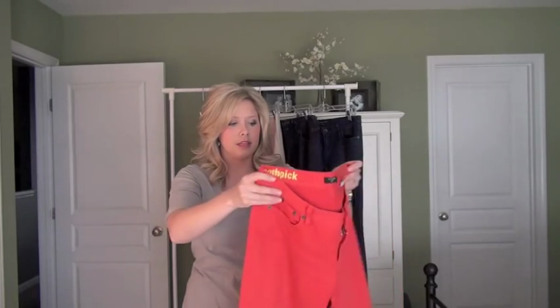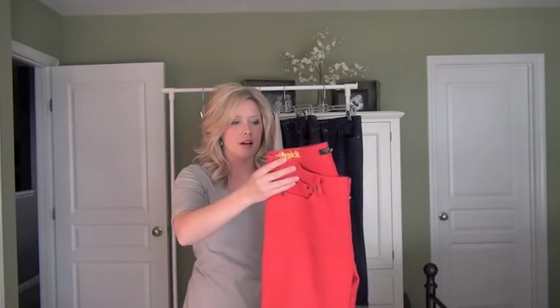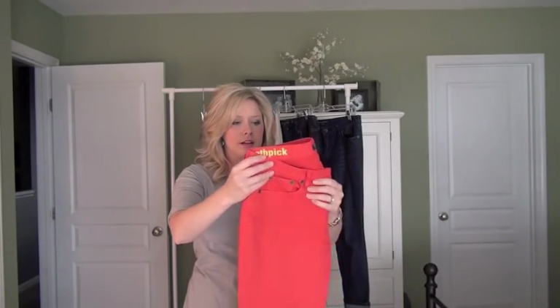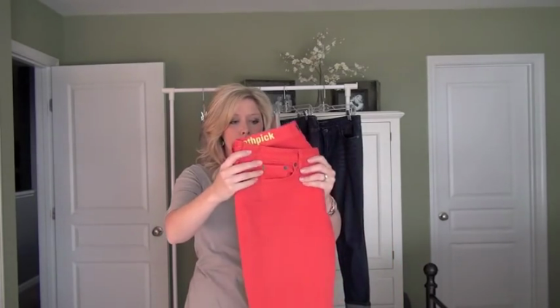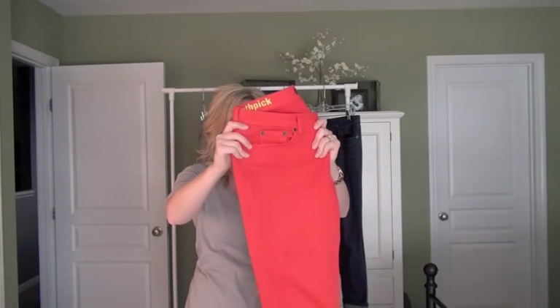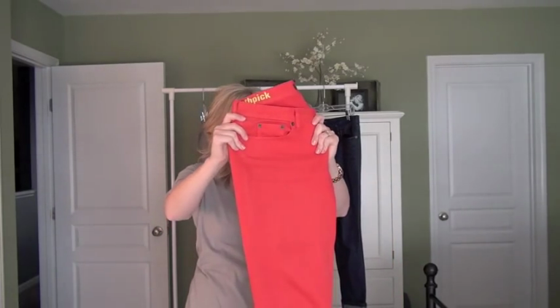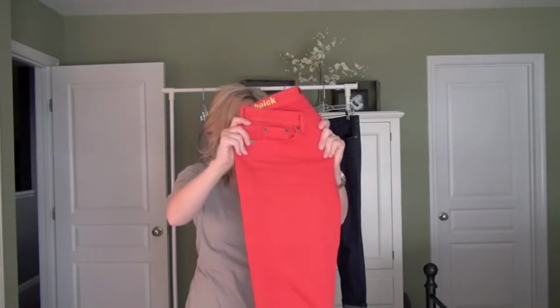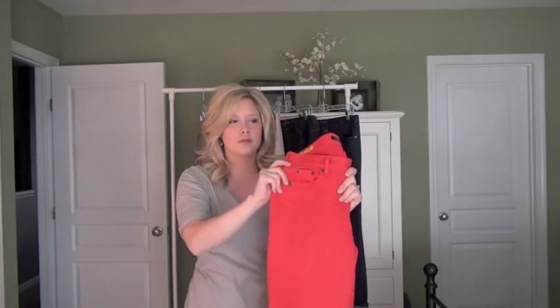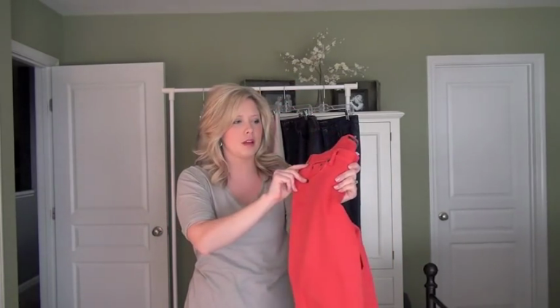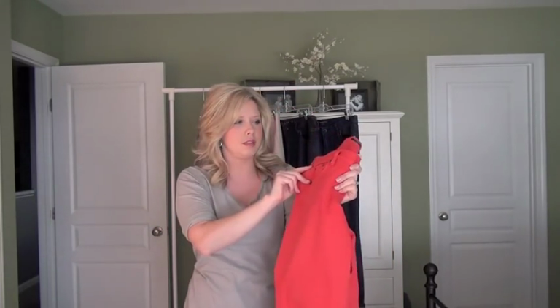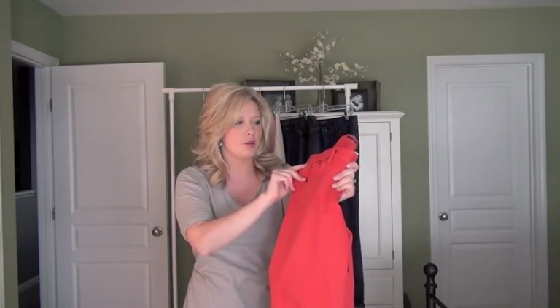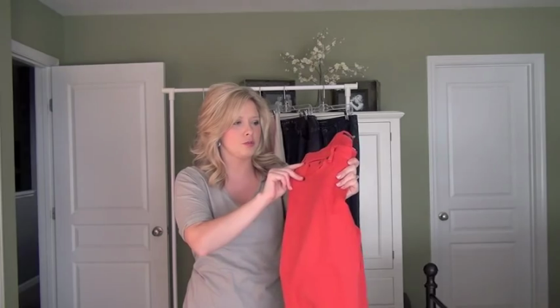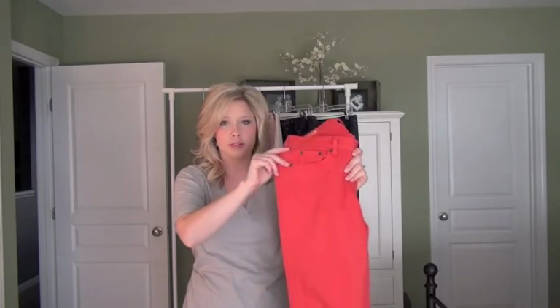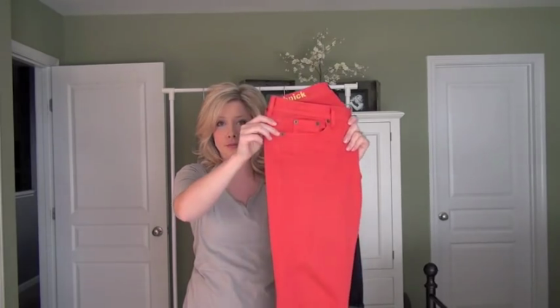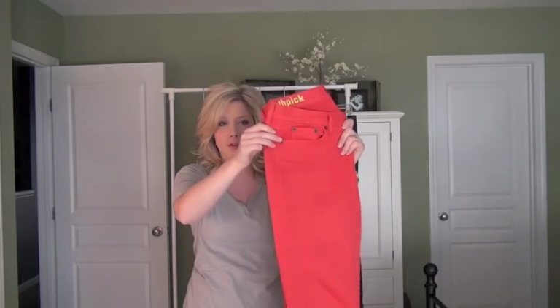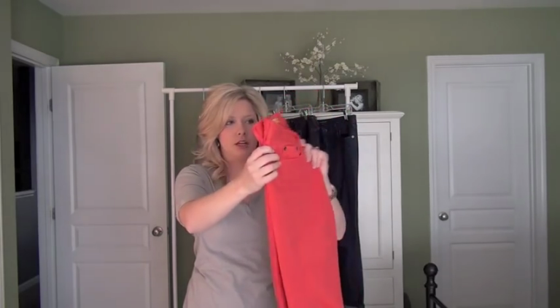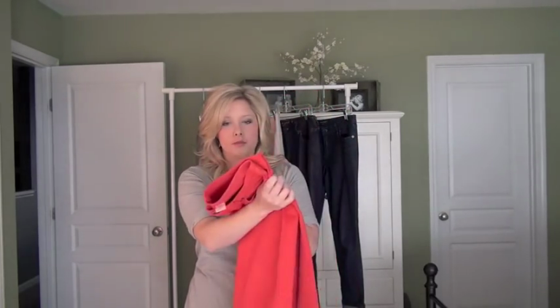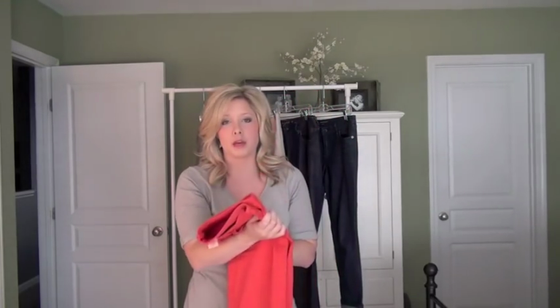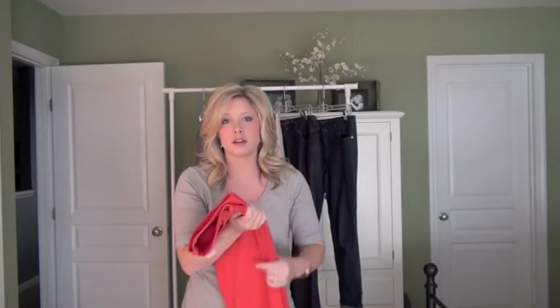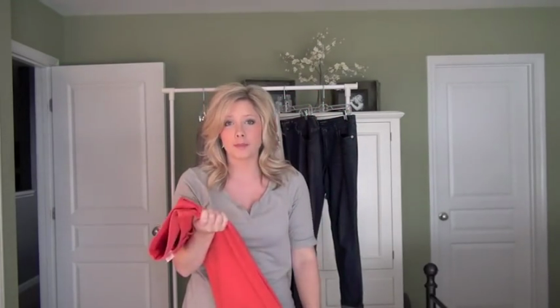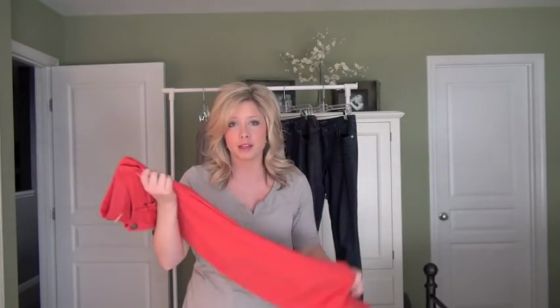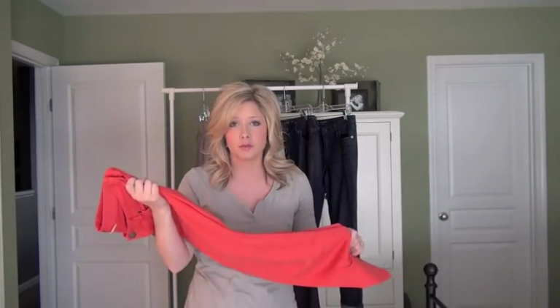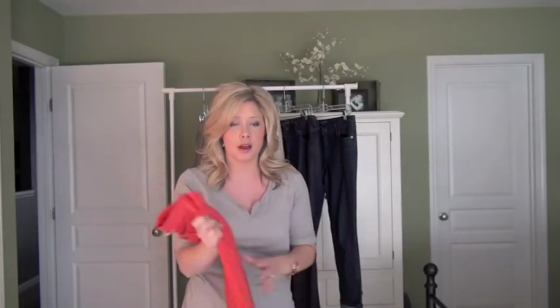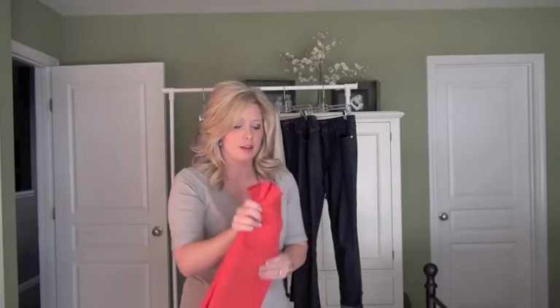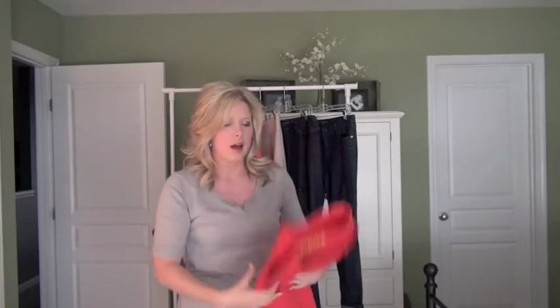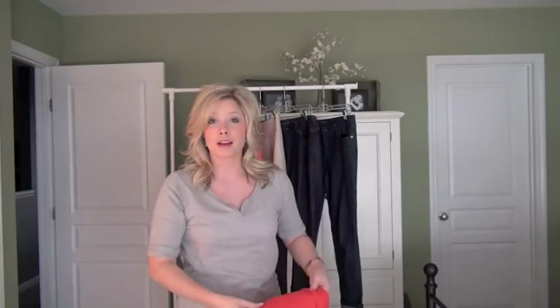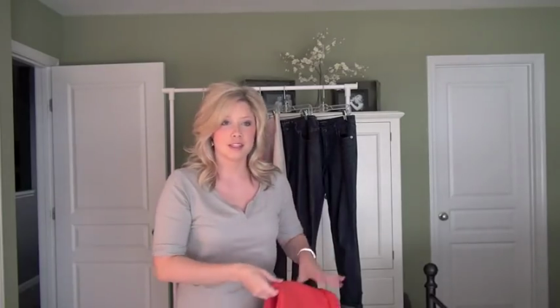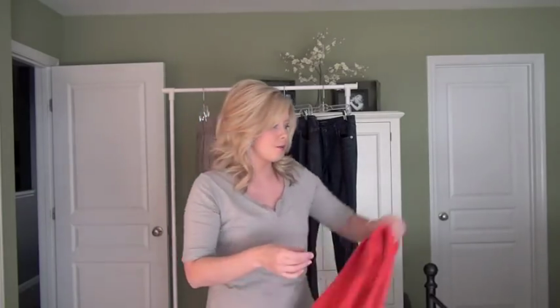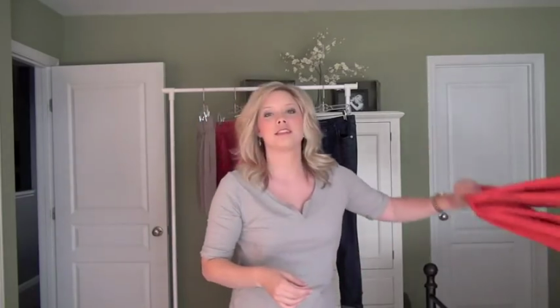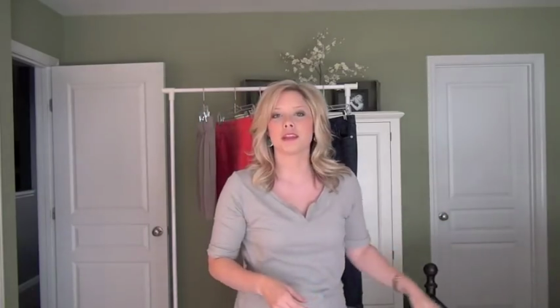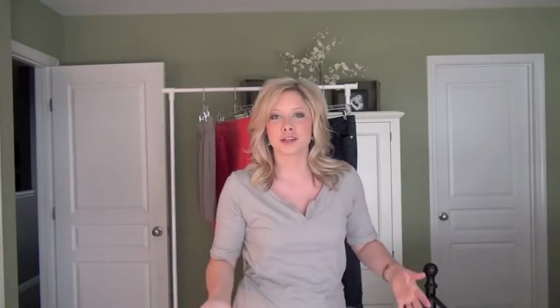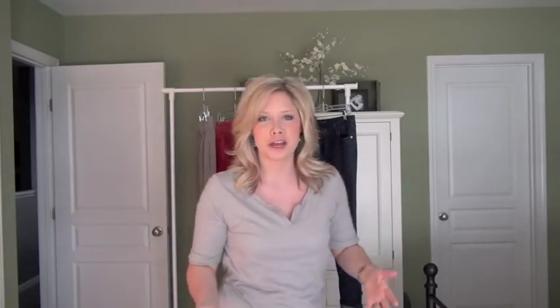These are kind of an orangey, pretty orange toothpick cropped pants from J.Crew Outlet. I'm not going to use these though — I'm going to stick with skirts for now.